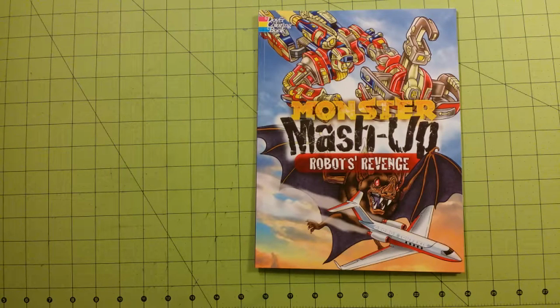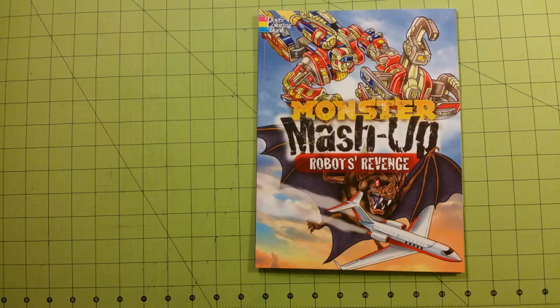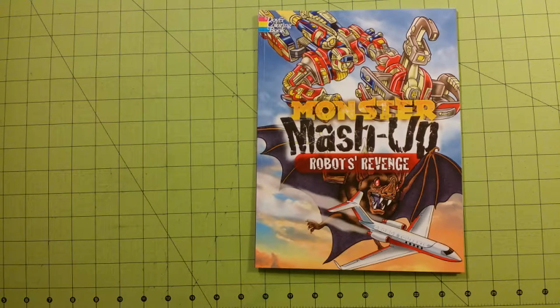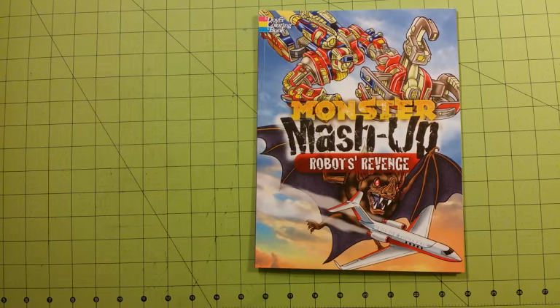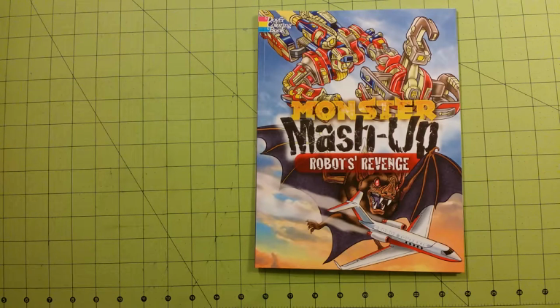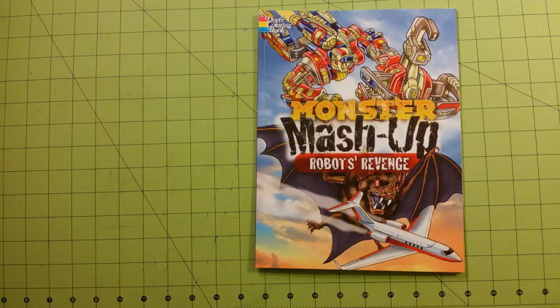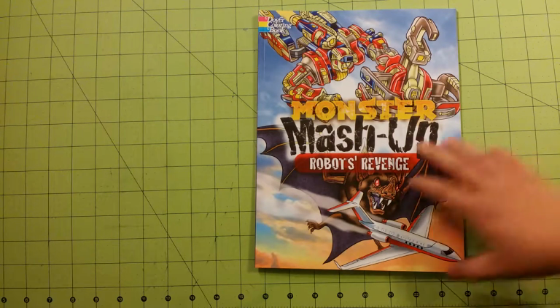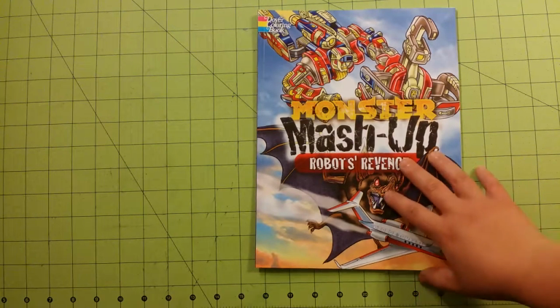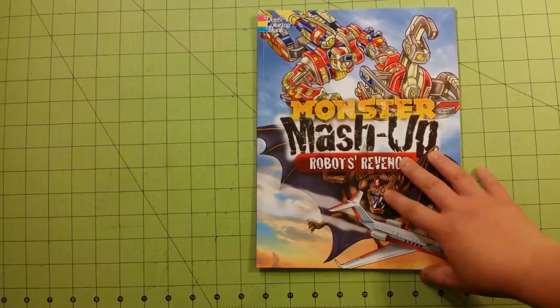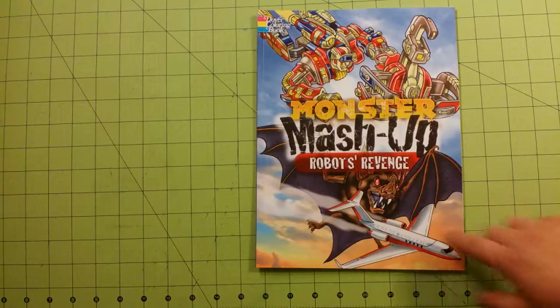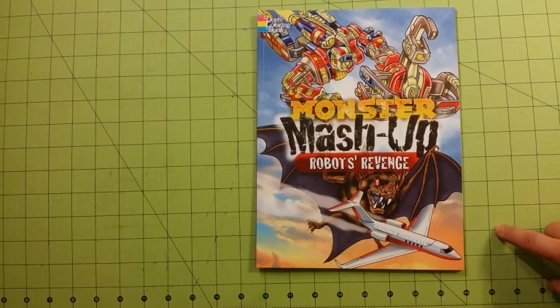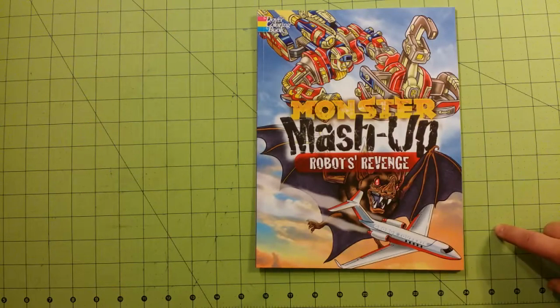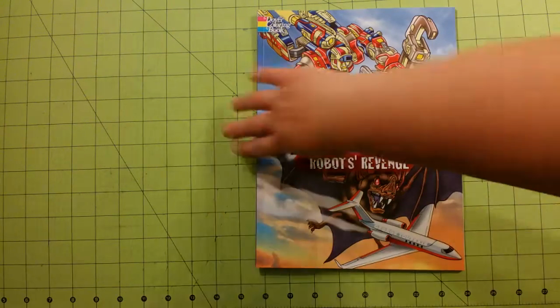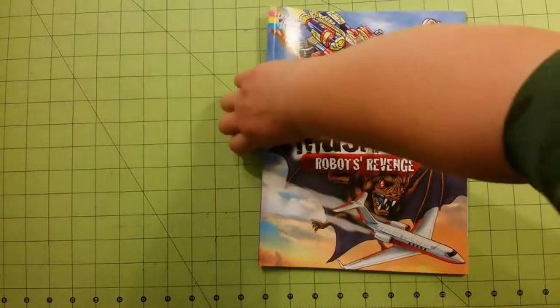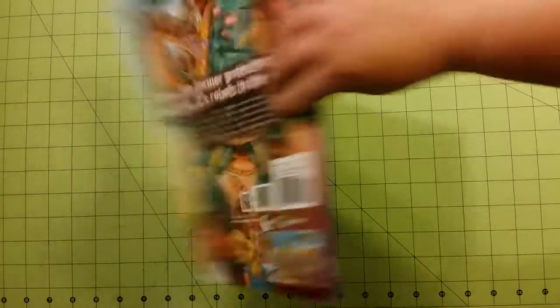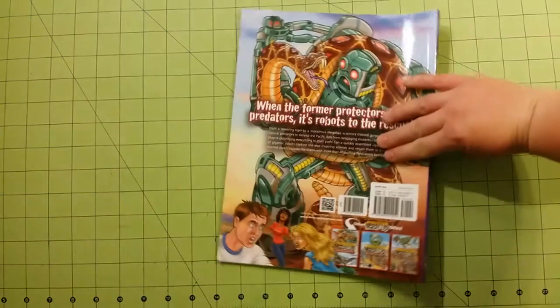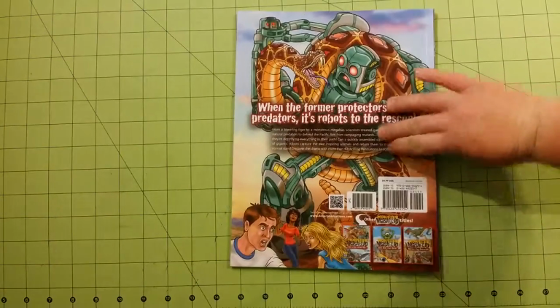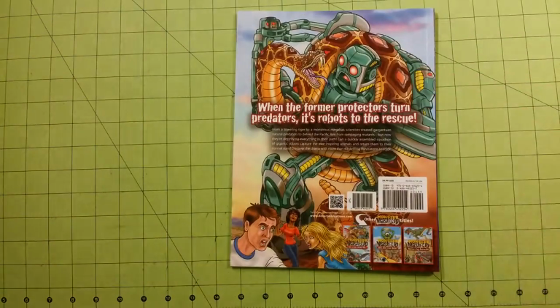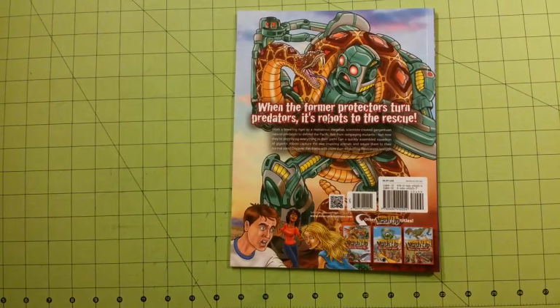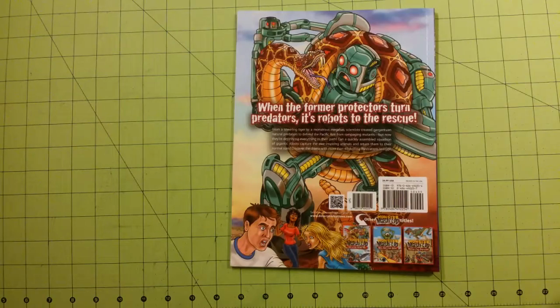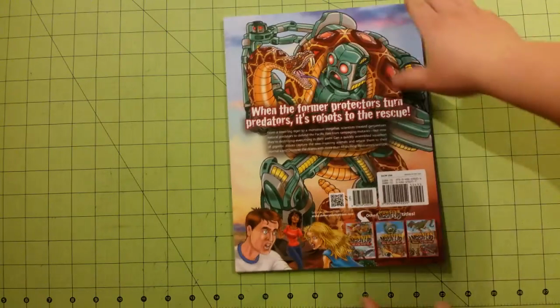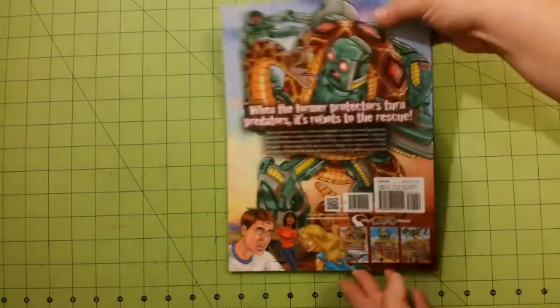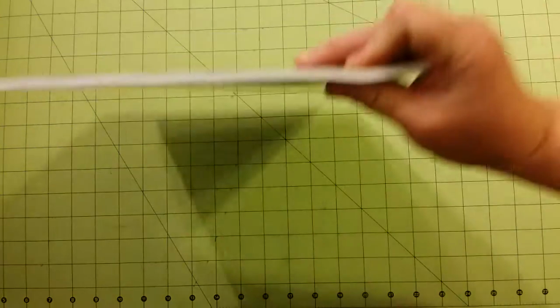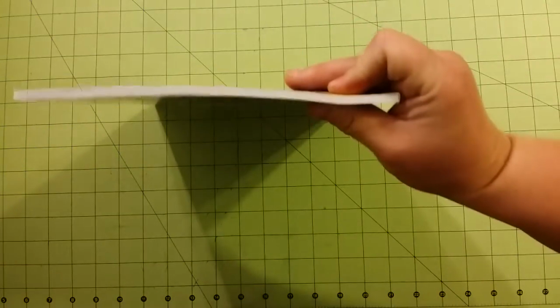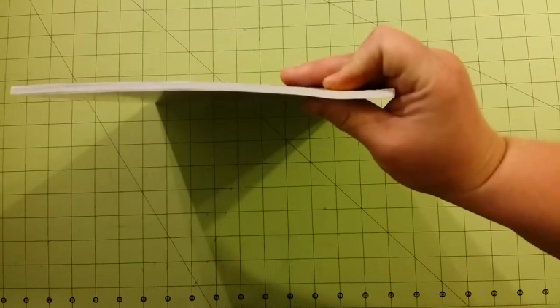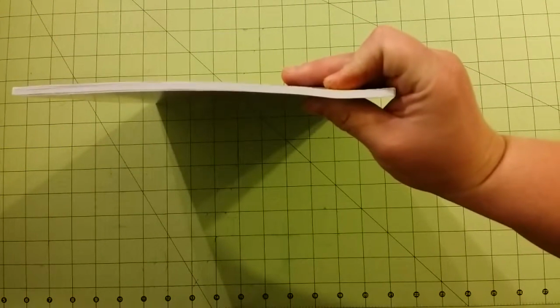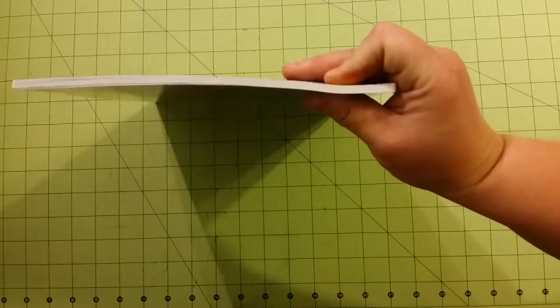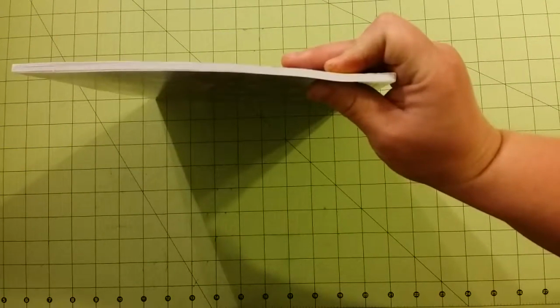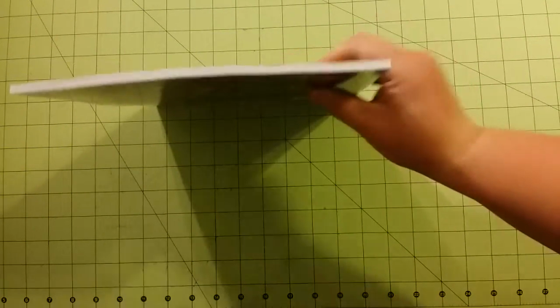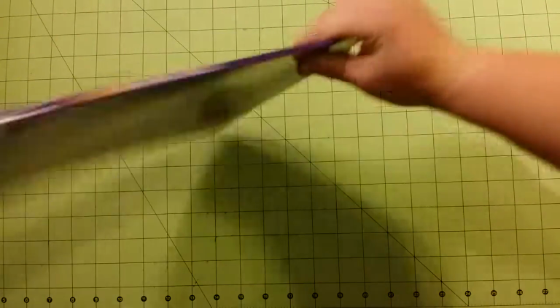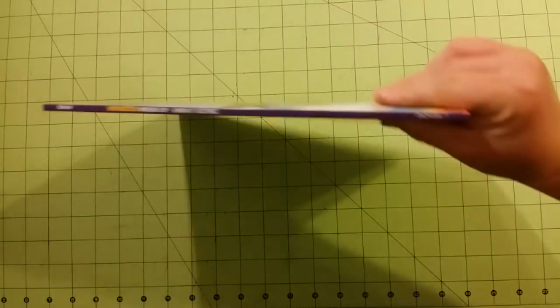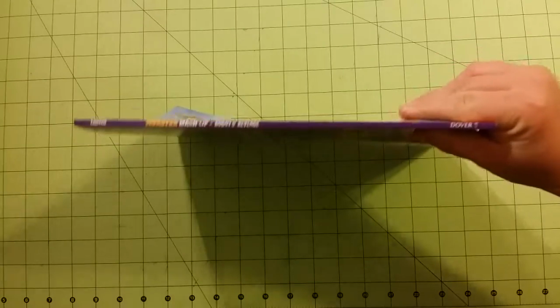The book itself is eight and a half by eleven inches. This is the front. Here is the back. This is the thickness. And there is the spine.